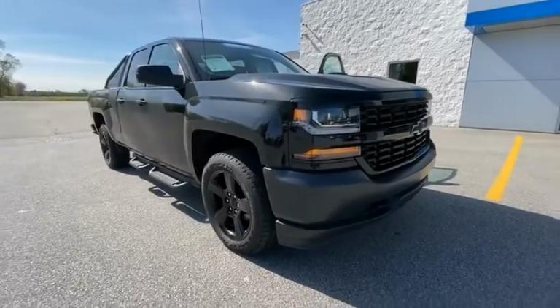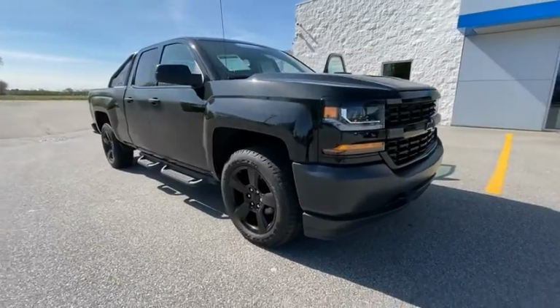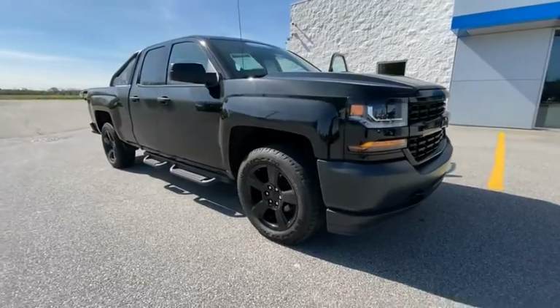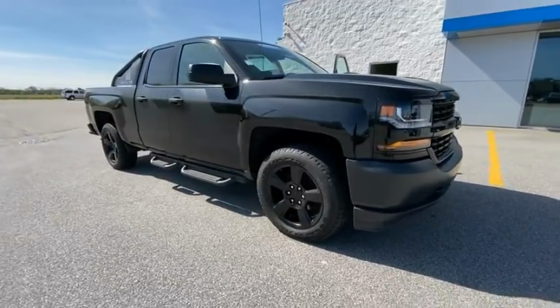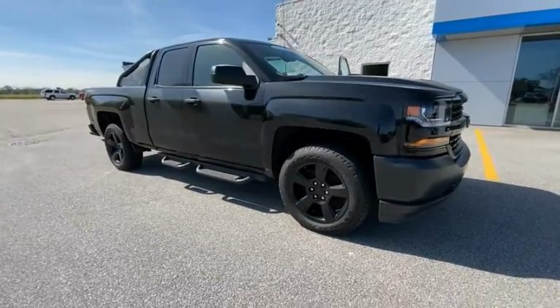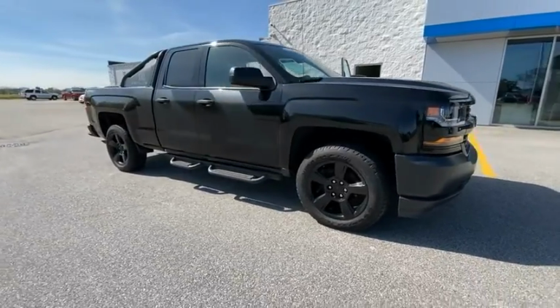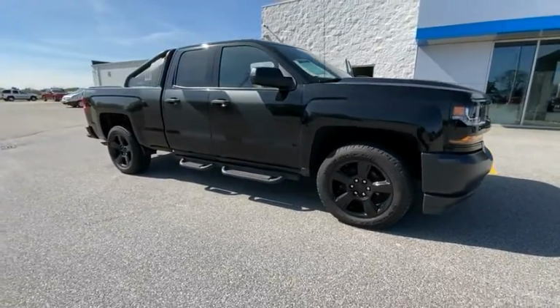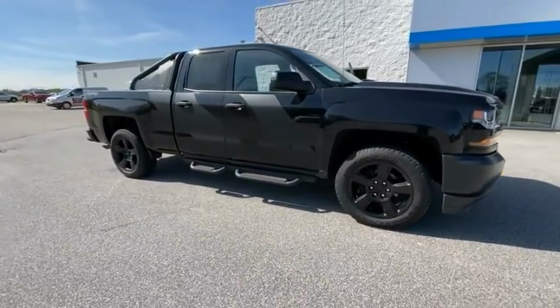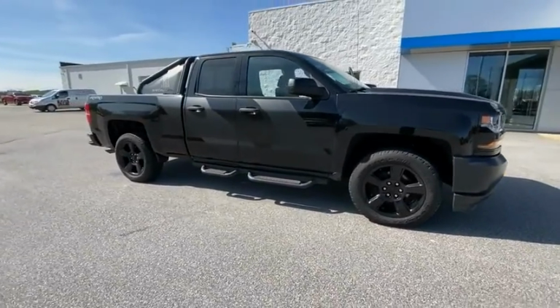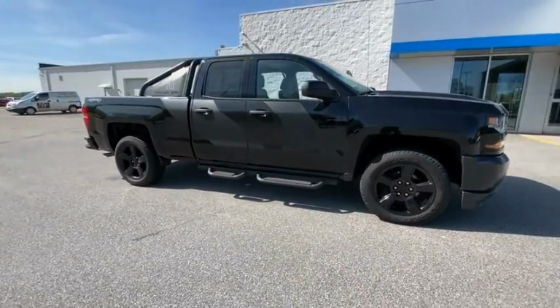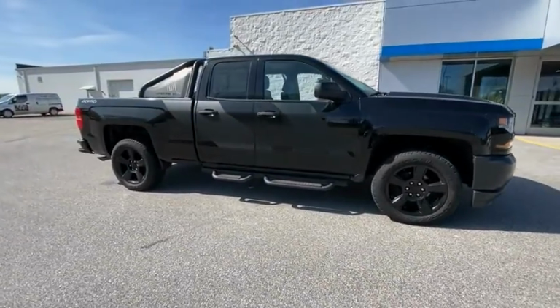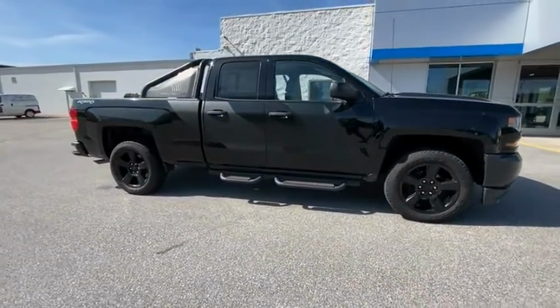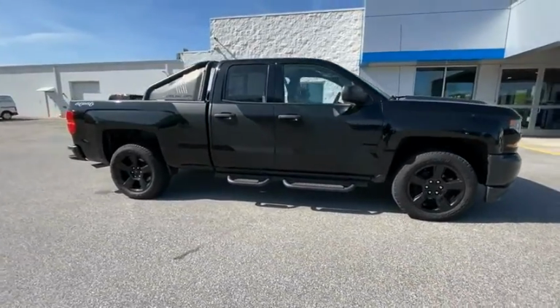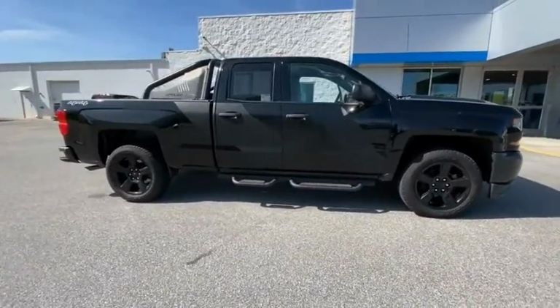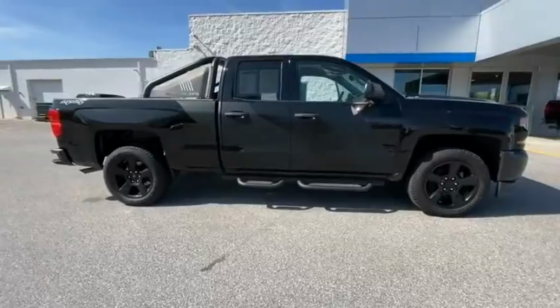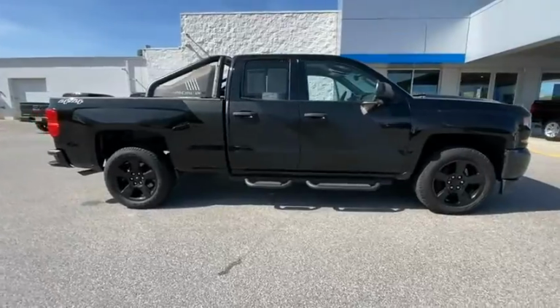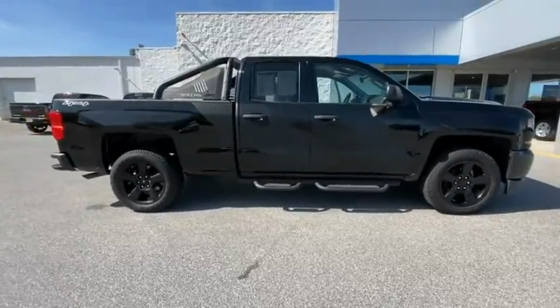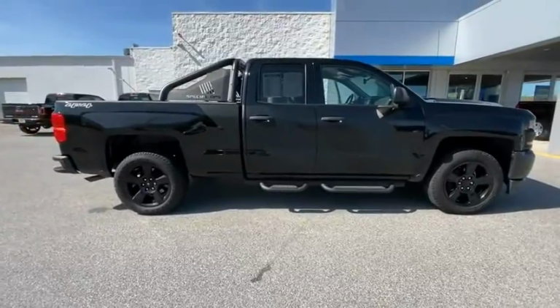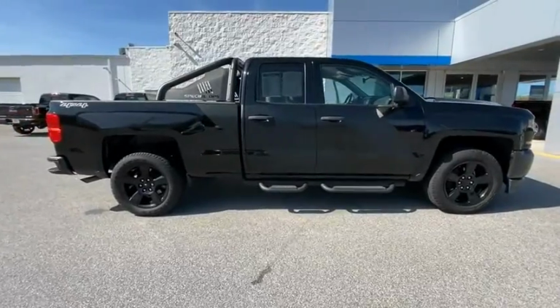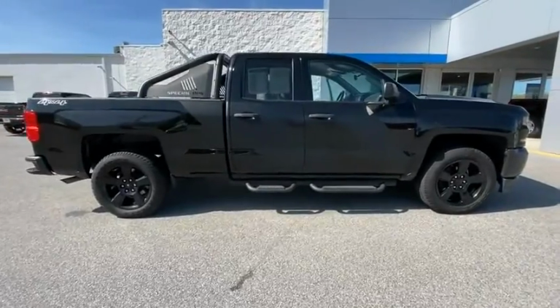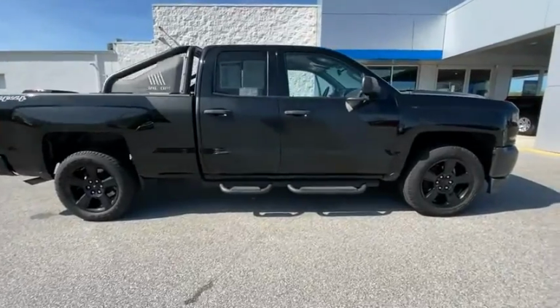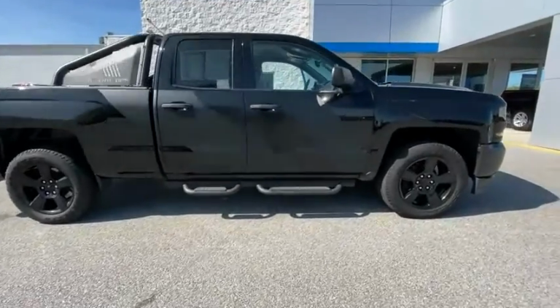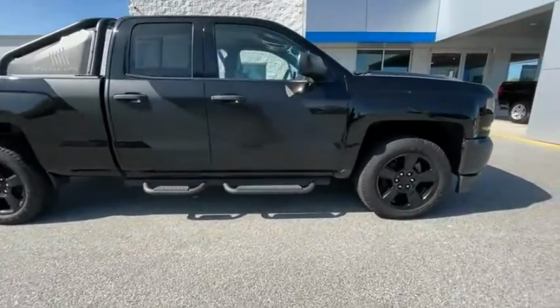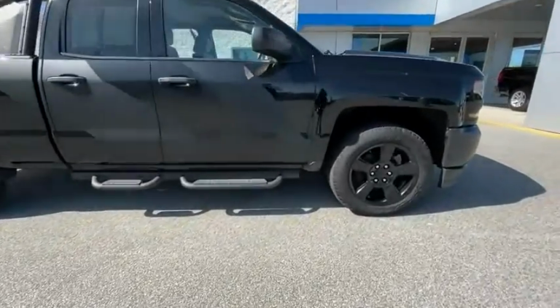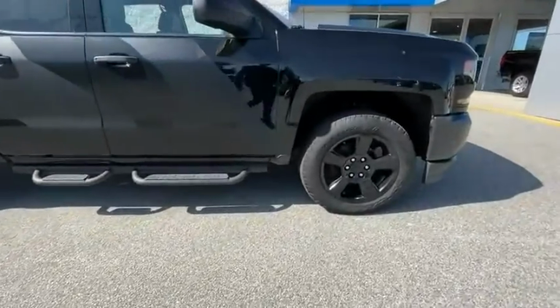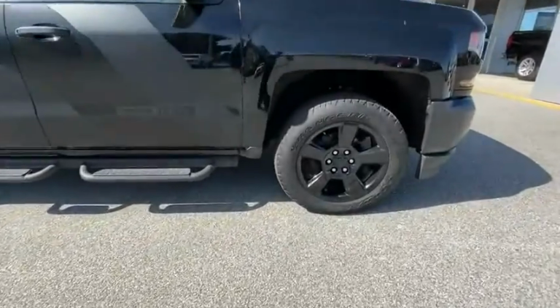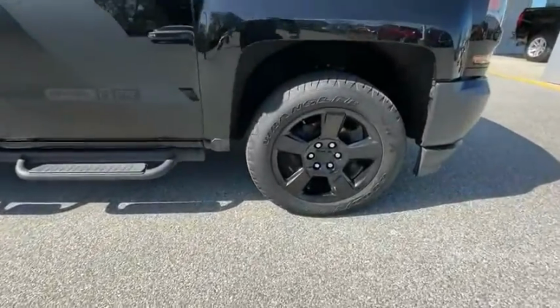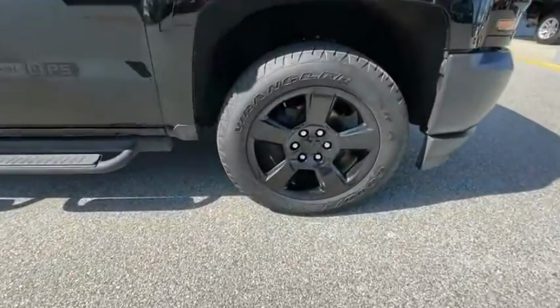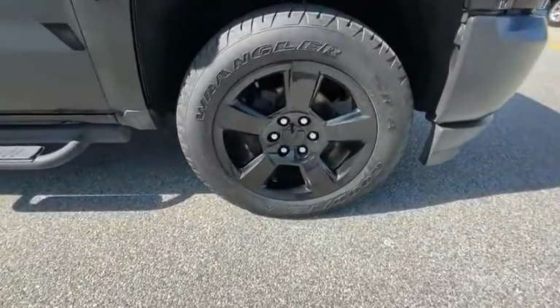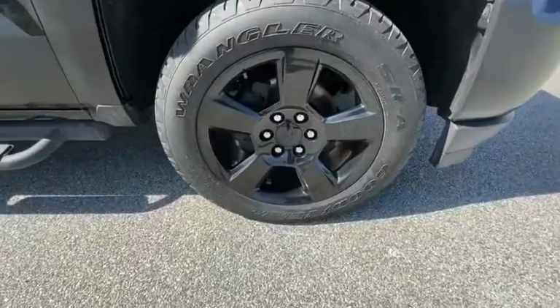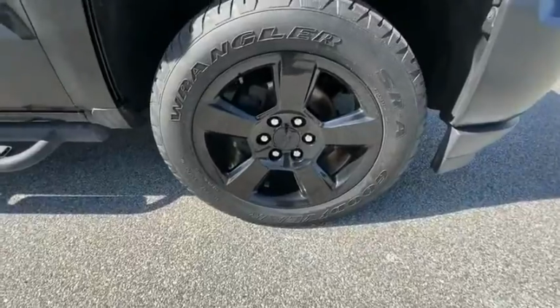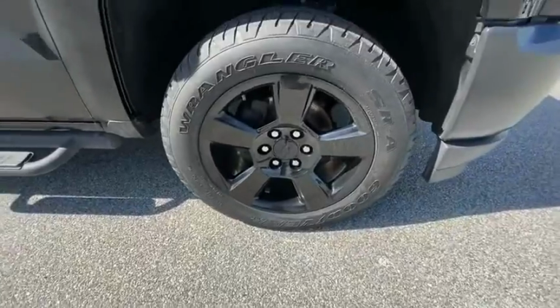Looking for the right vehicle? Check out the 2016 Silverado 1500. The Chevy Silverado 1500 has the lowest cost of ownership of any full-size pickup.